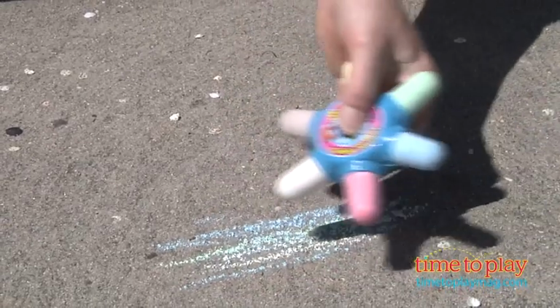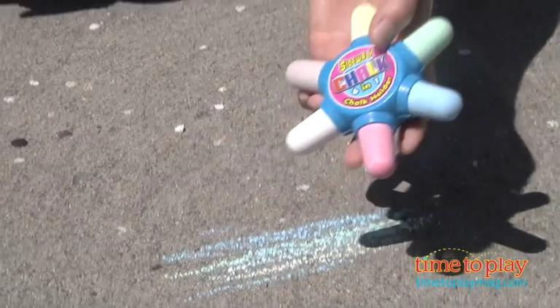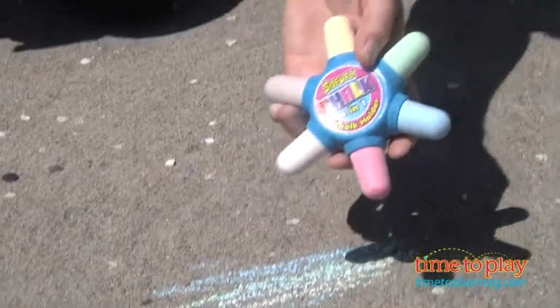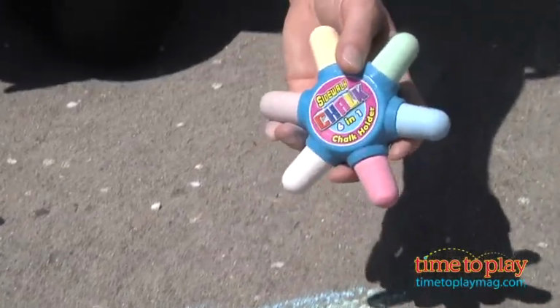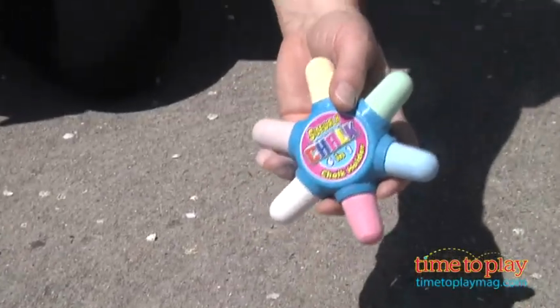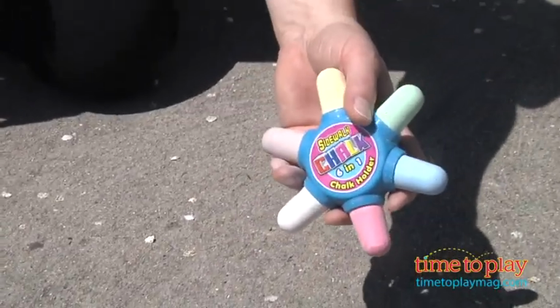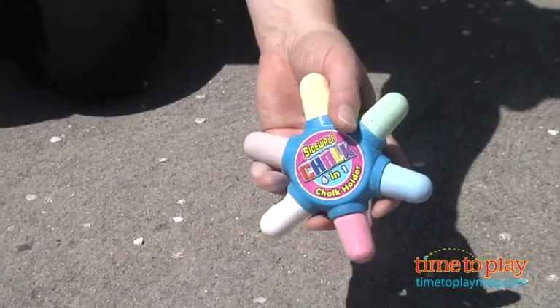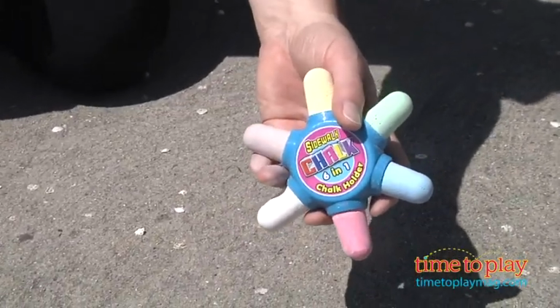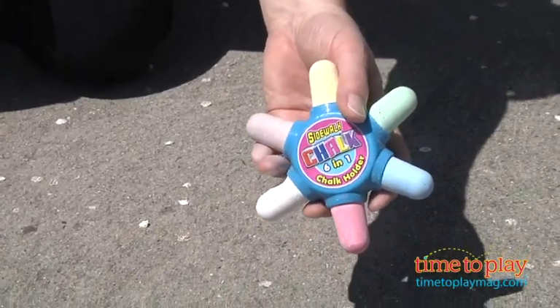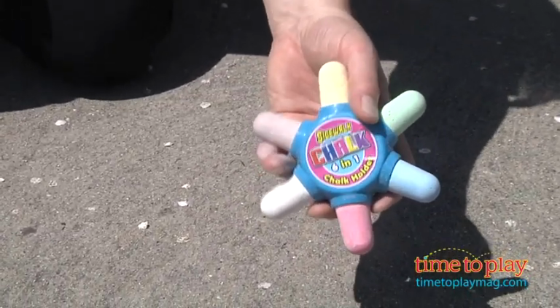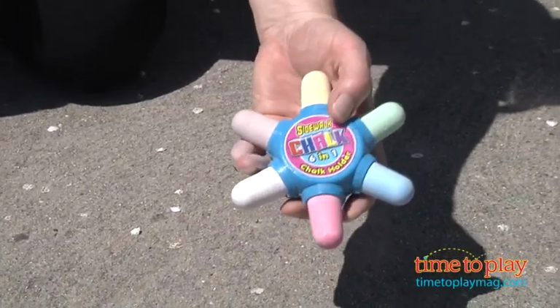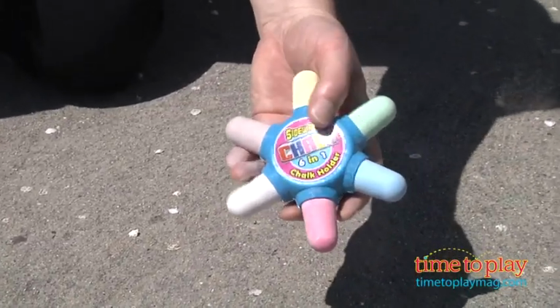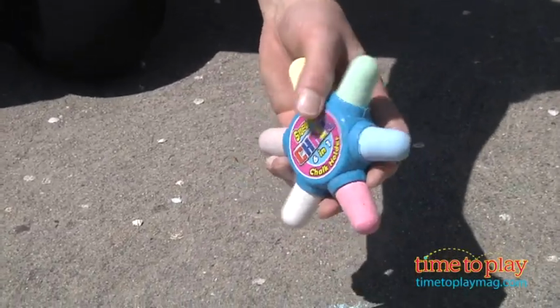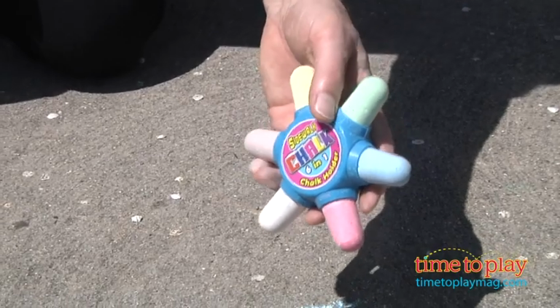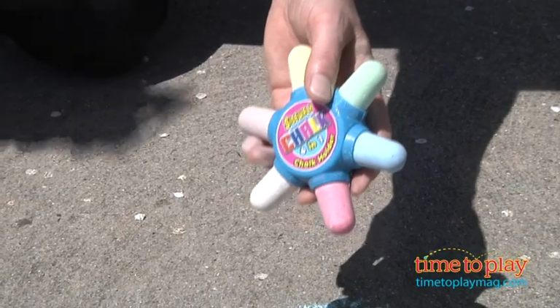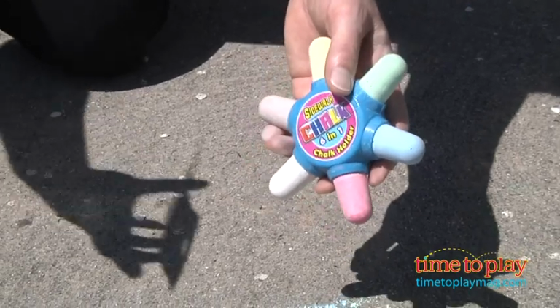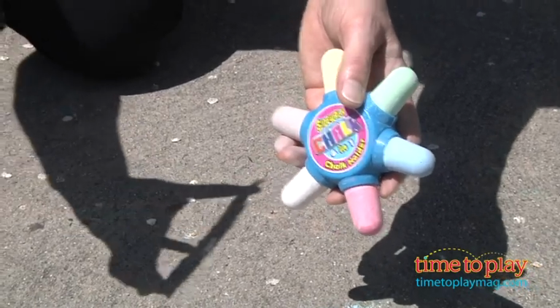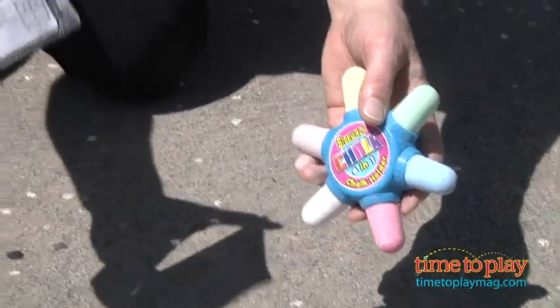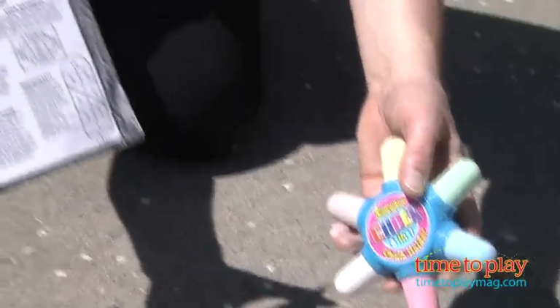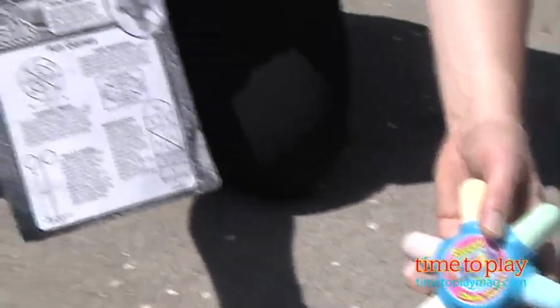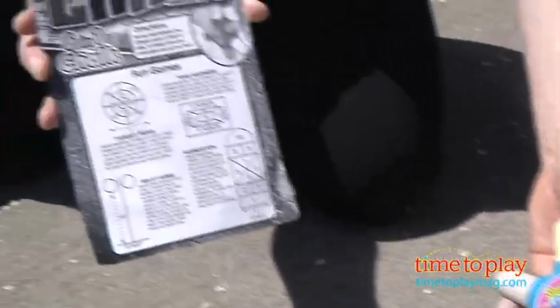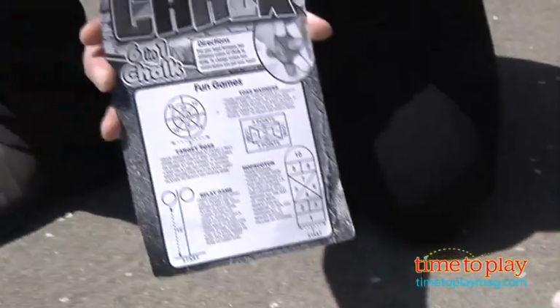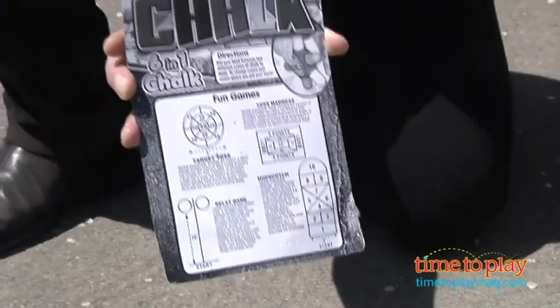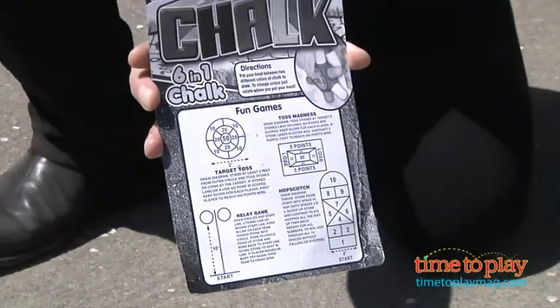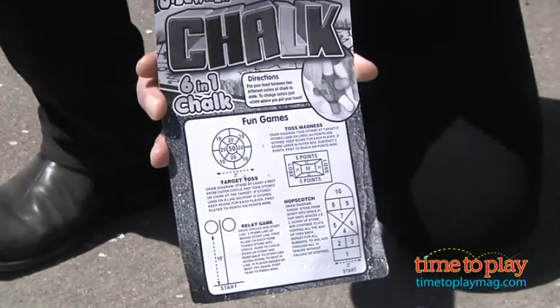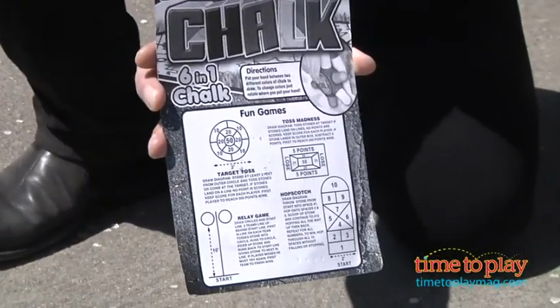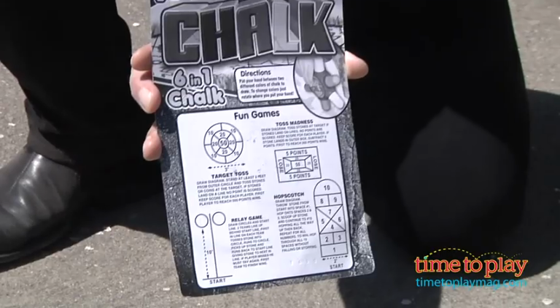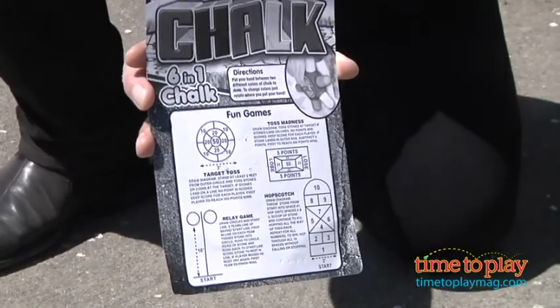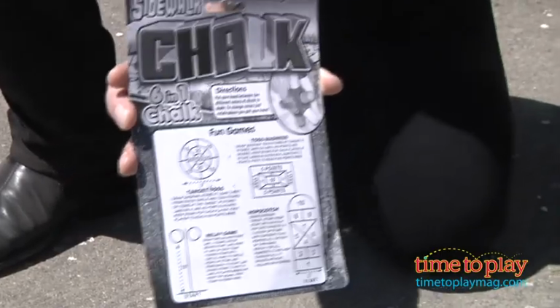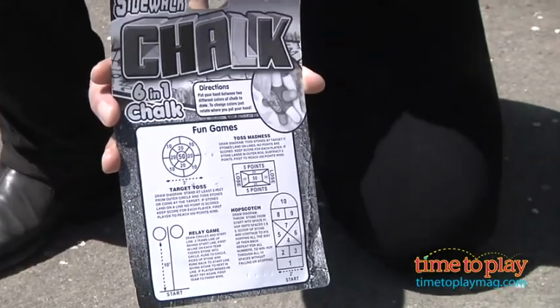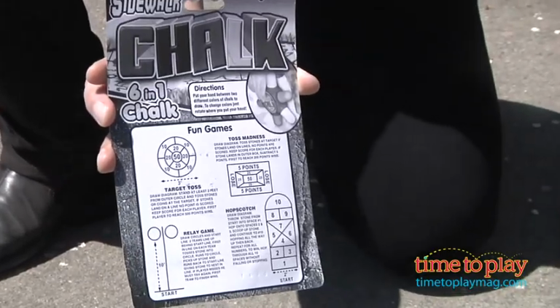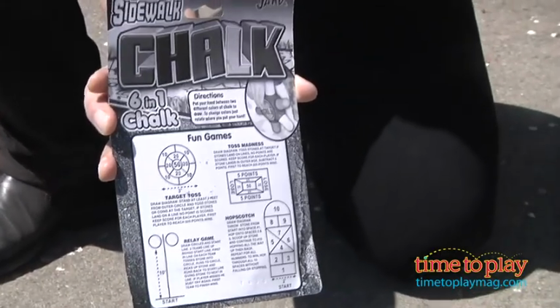Now, this is great for little kids because, of course, it protects their fingers from scraping on the sidewalk. It's also great because the box has all kinds of different games that kids can create and draw. Of course, they're going to love making up their own.